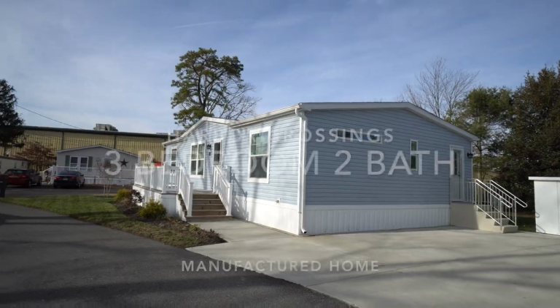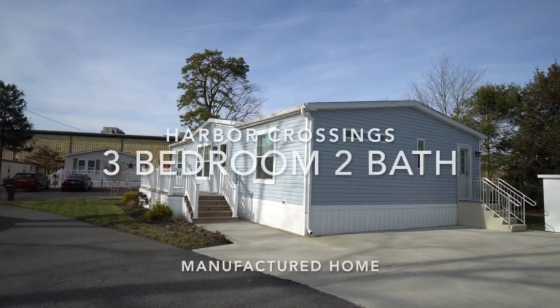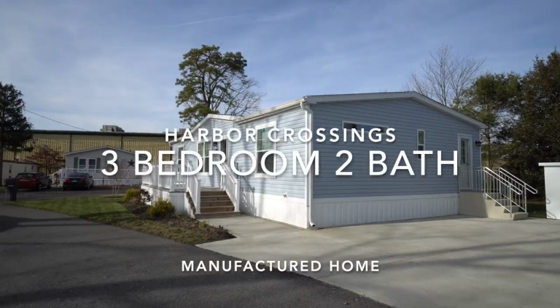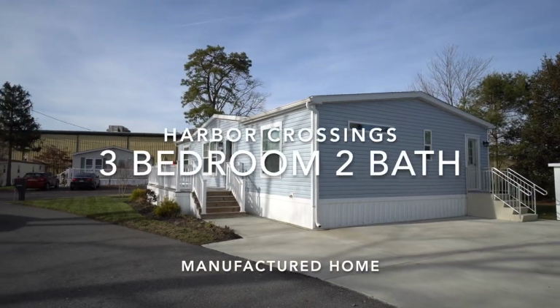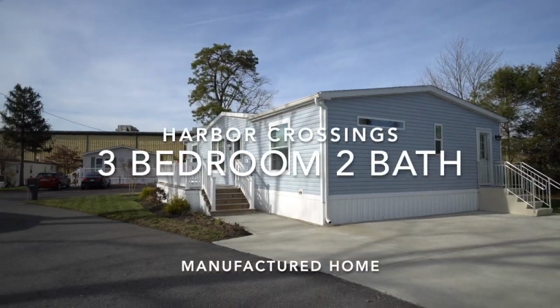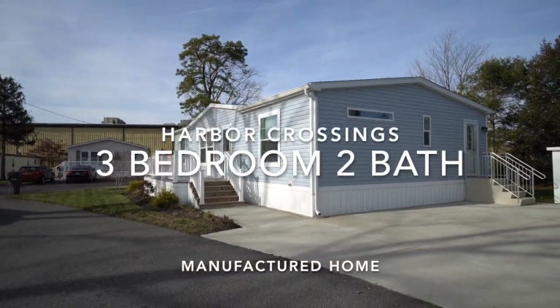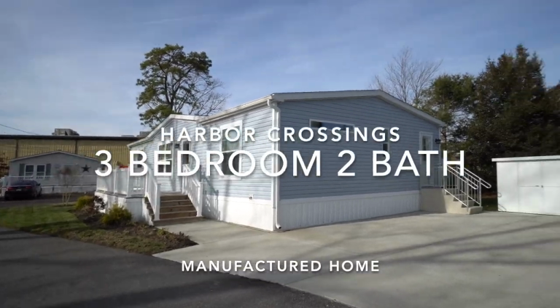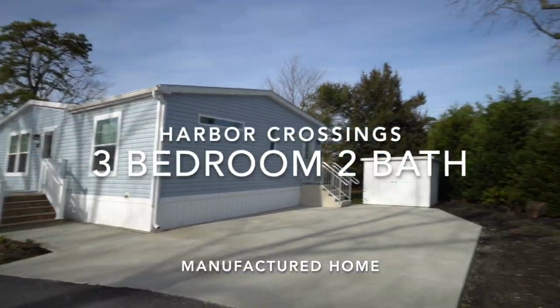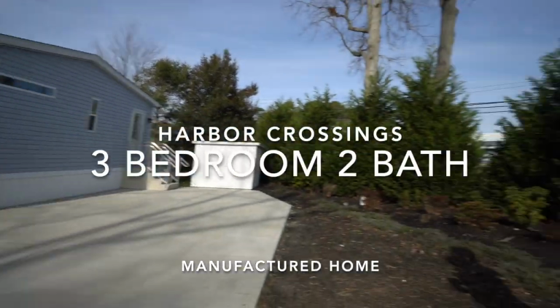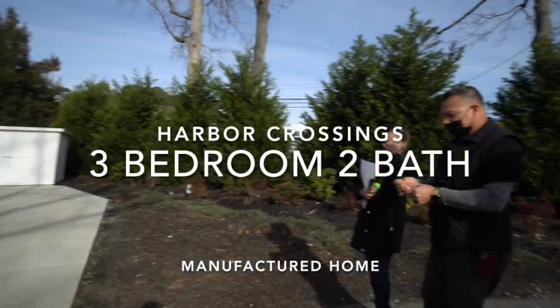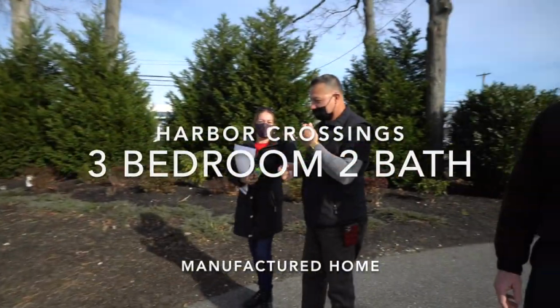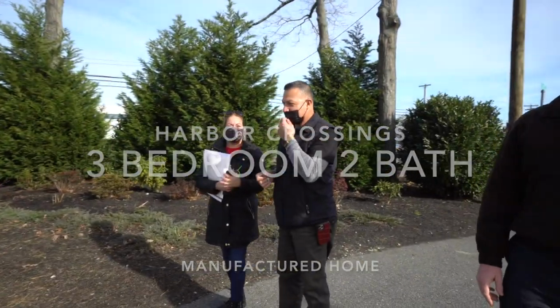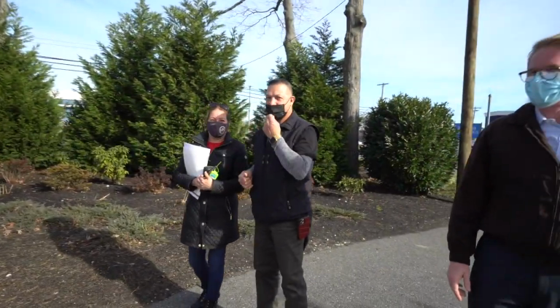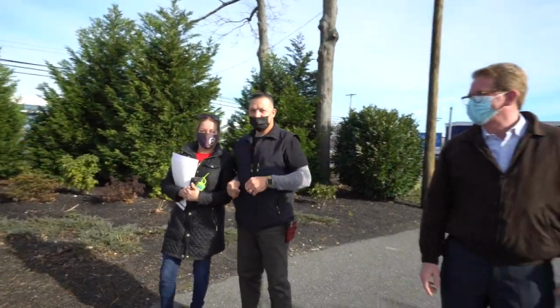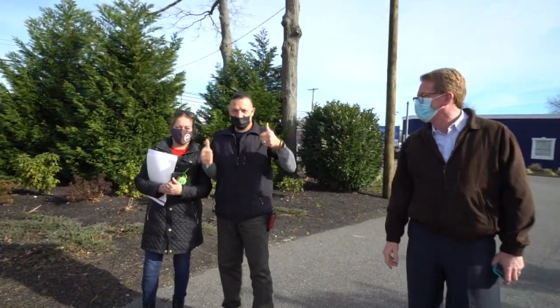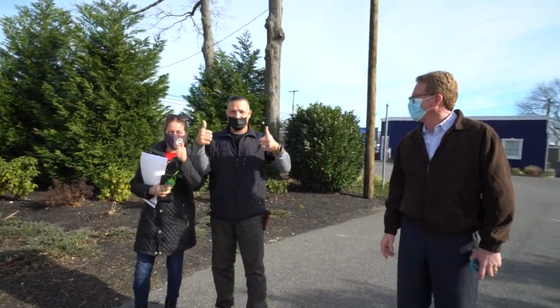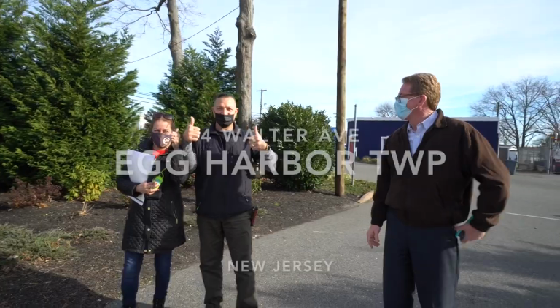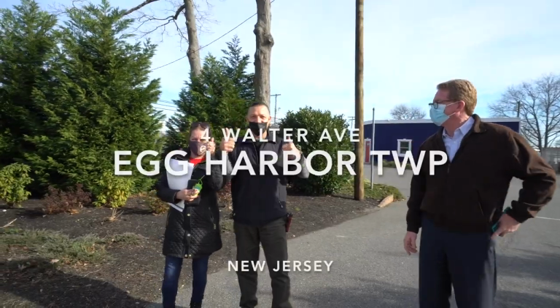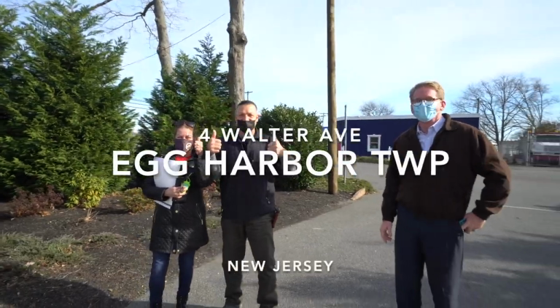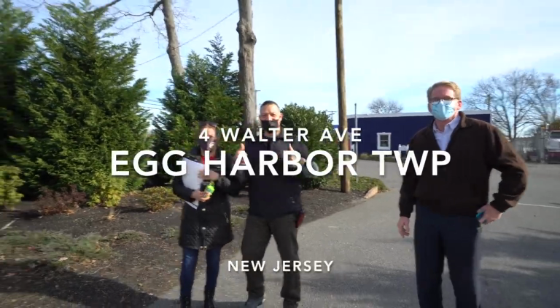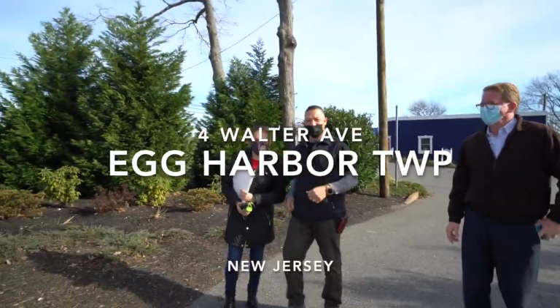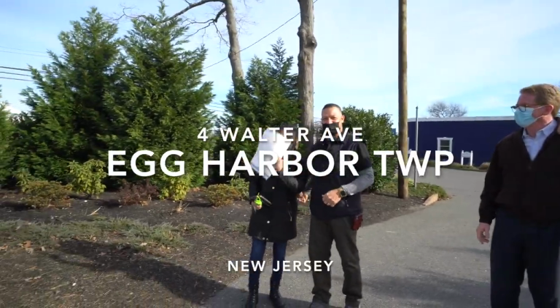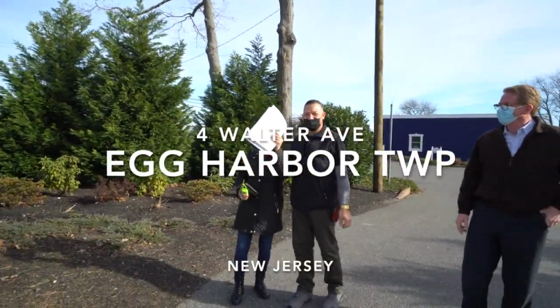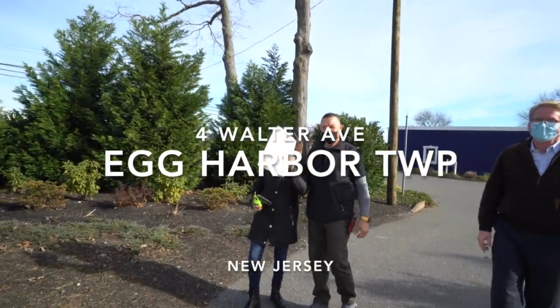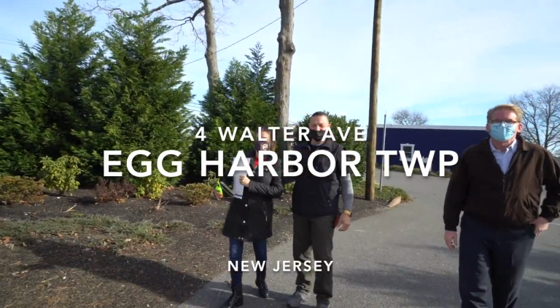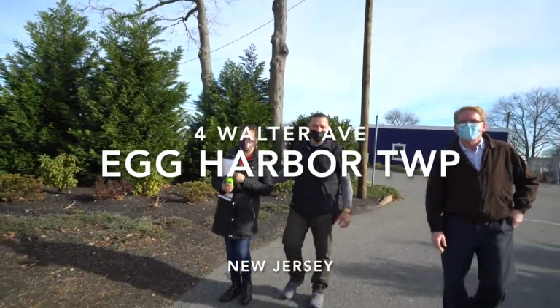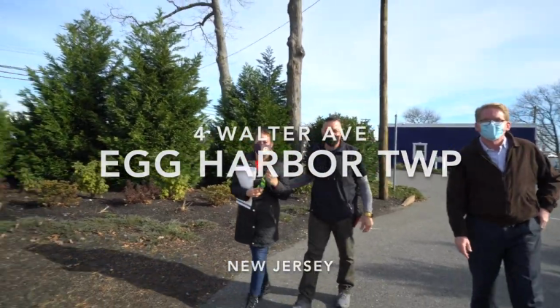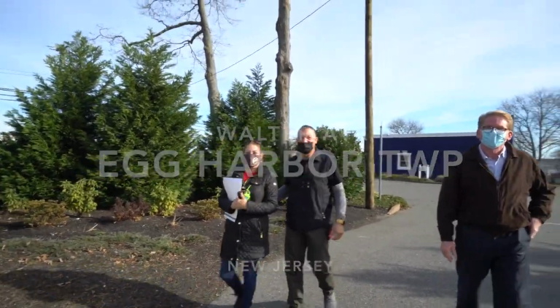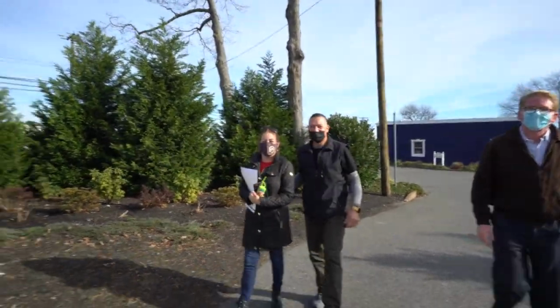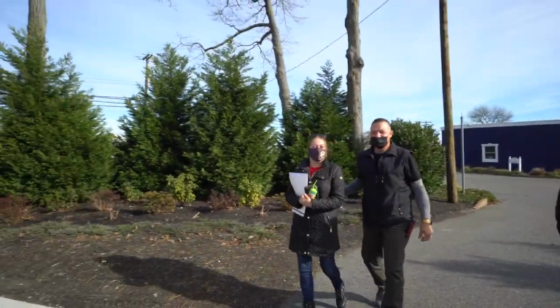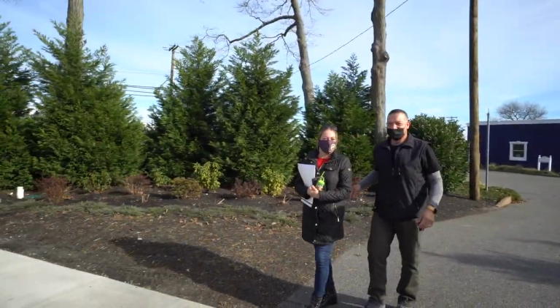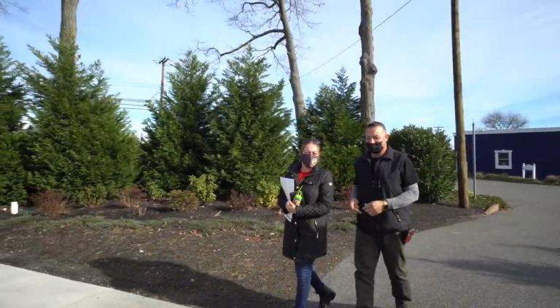We're here at Fort Walter Avenue and today was the closing! Congratulations! Let's go have them go into the house for the first time.